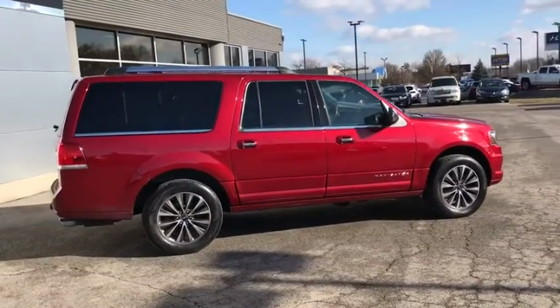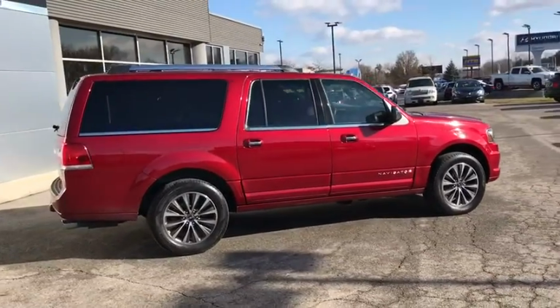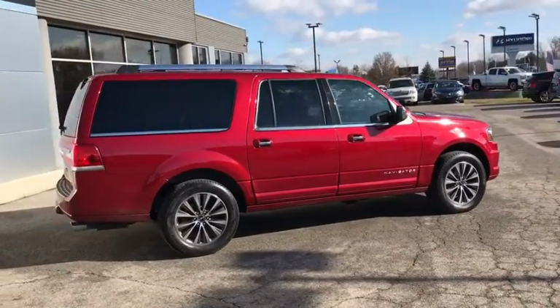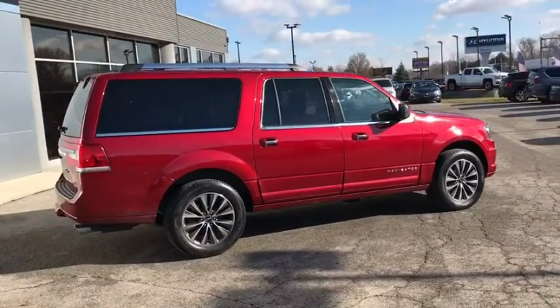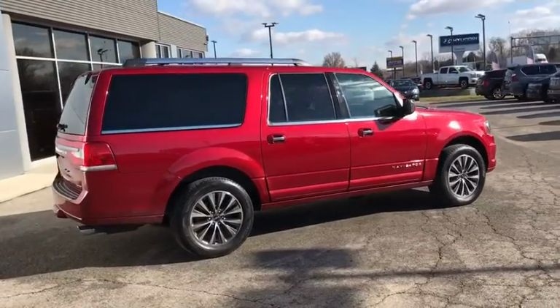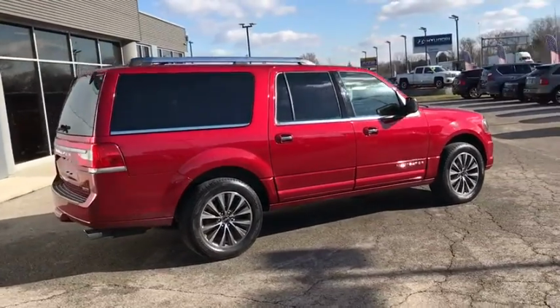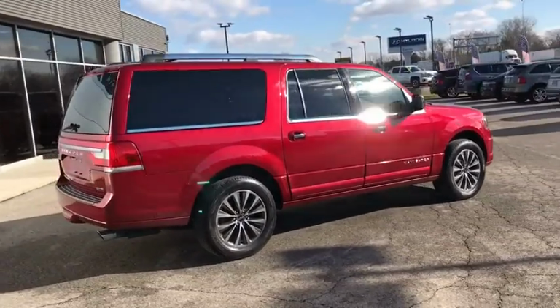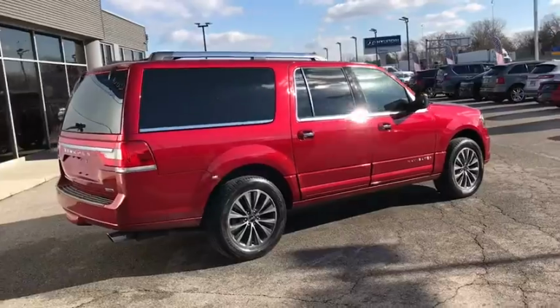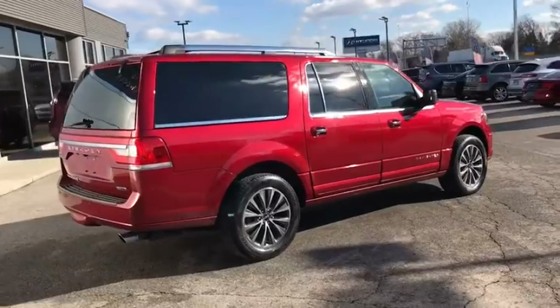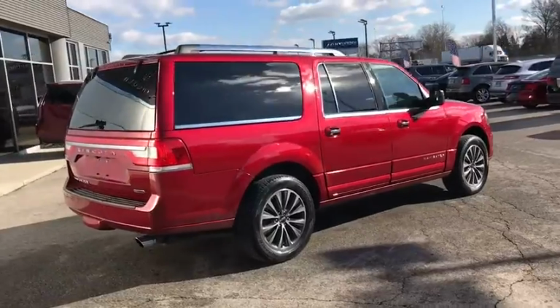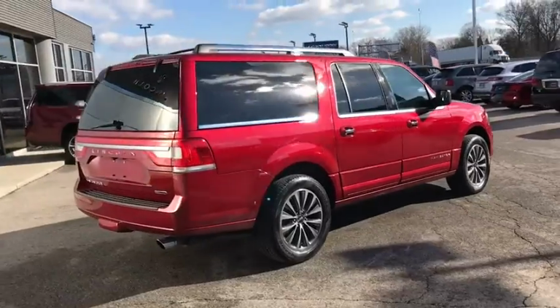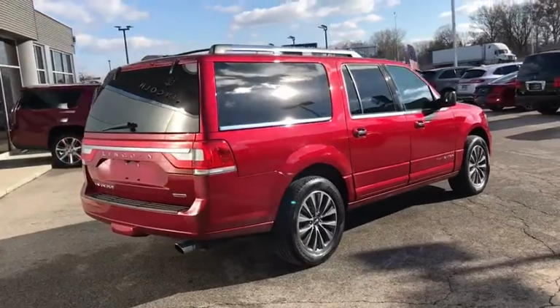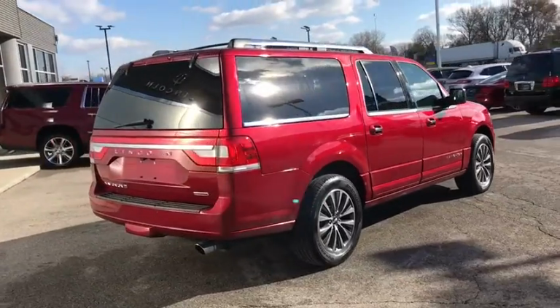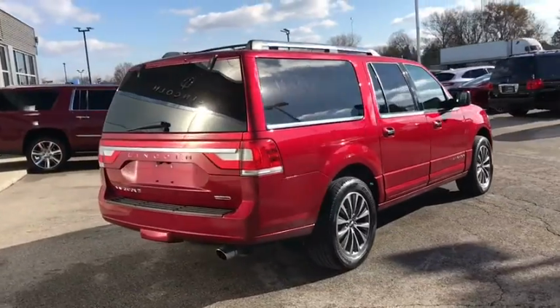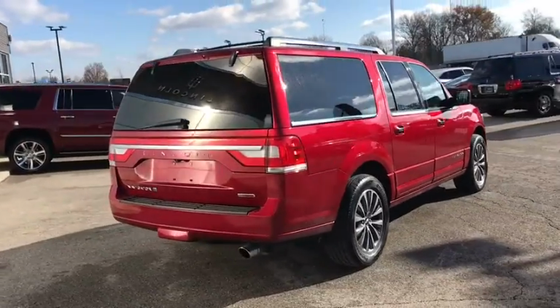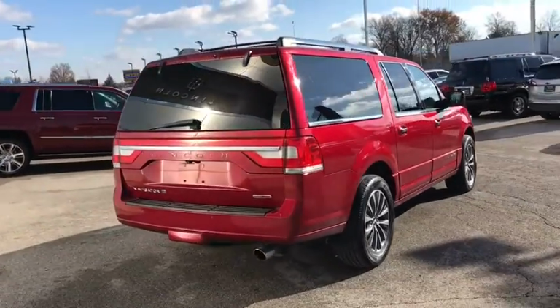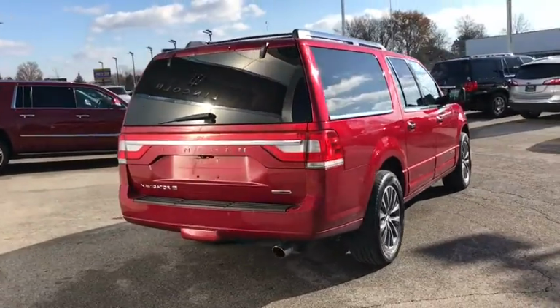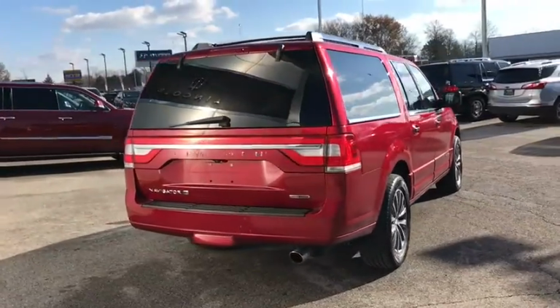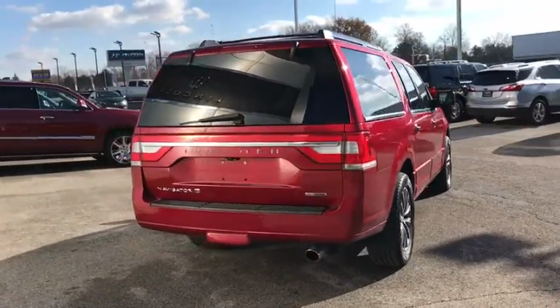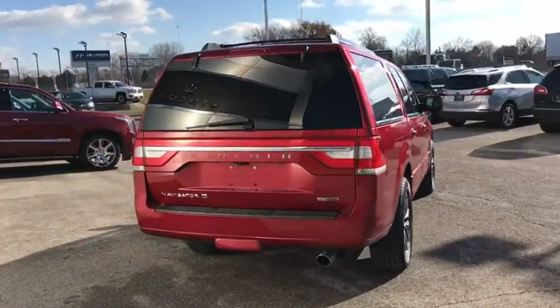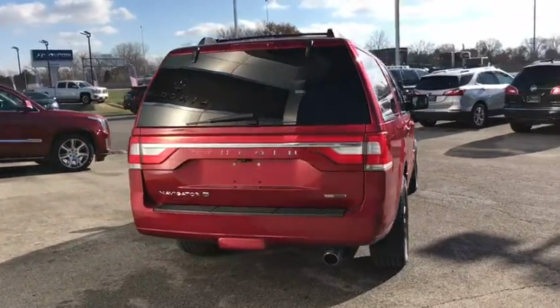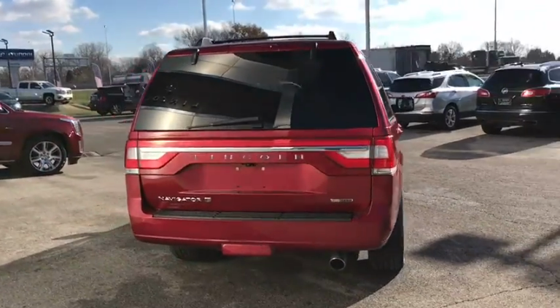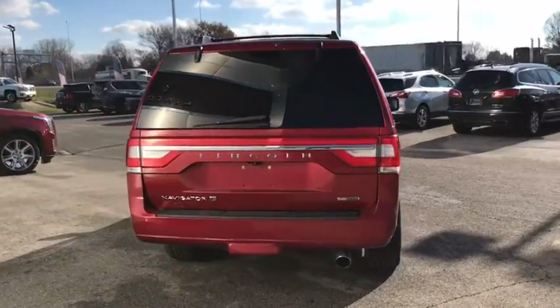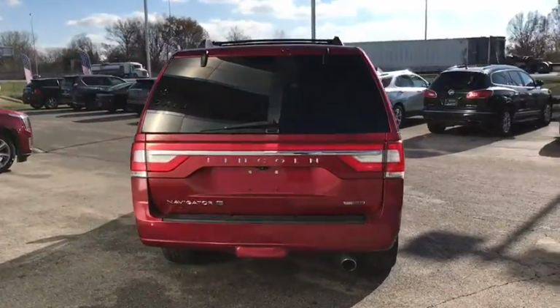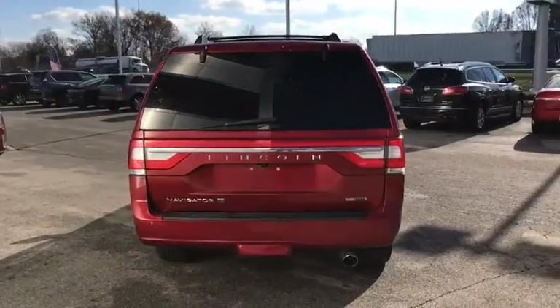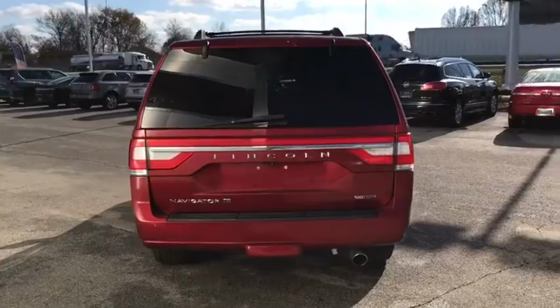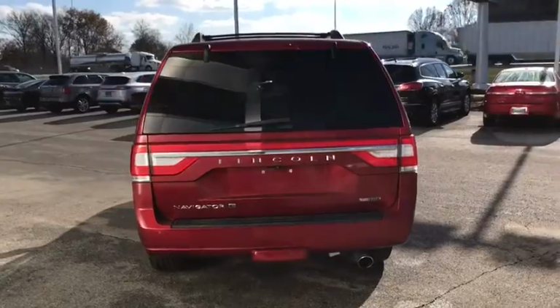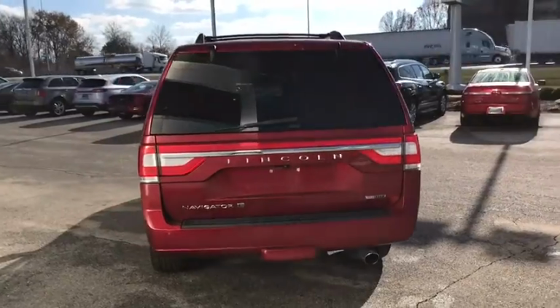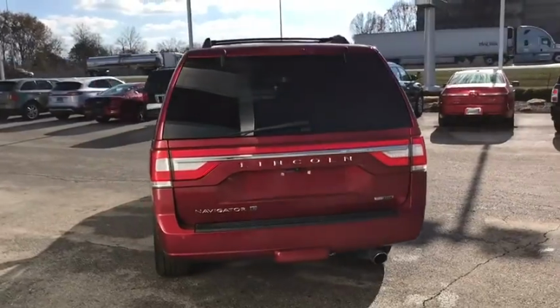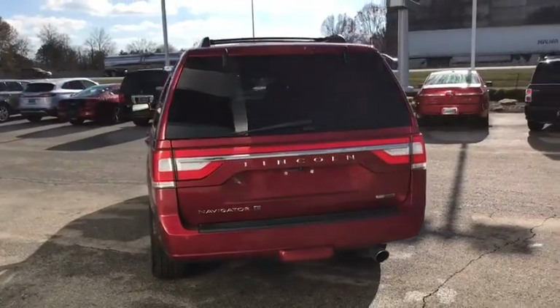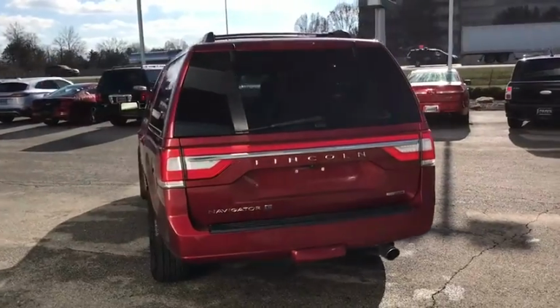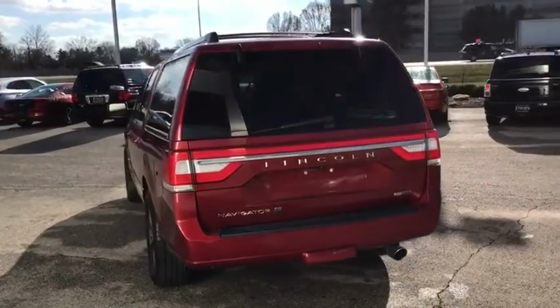This vehicle has less than 25,000 miles. This beauty is sure to make you the talk of the neighborhood, so call or drop in for a test drive today.